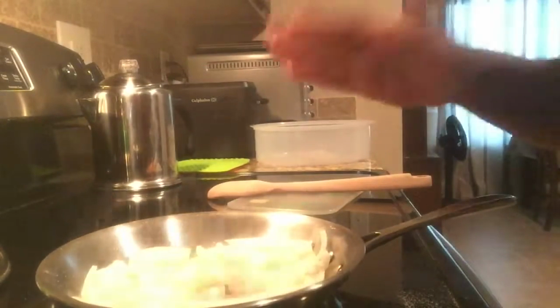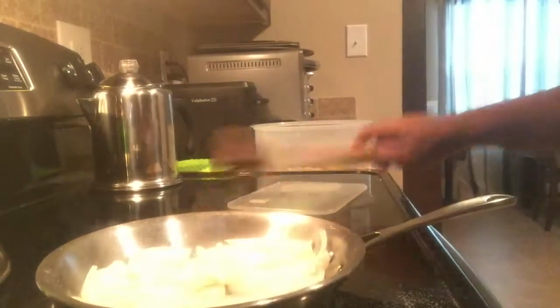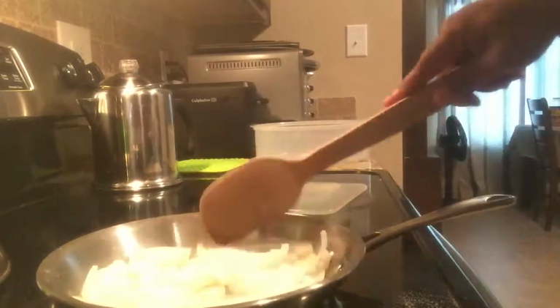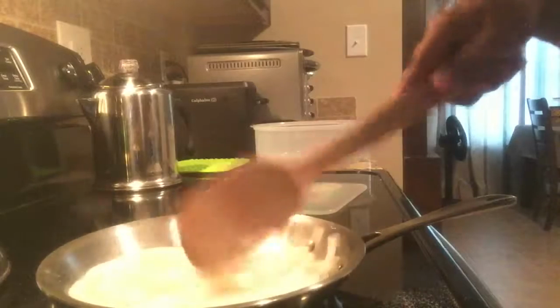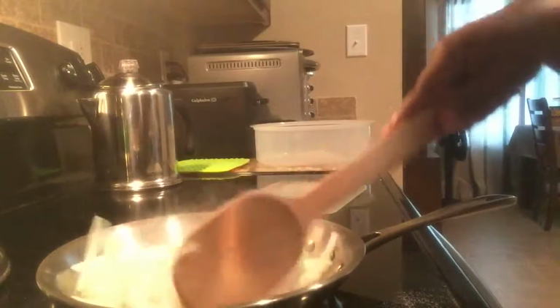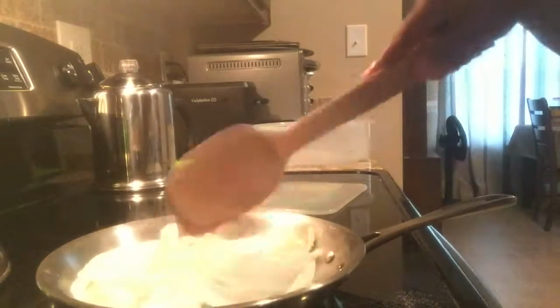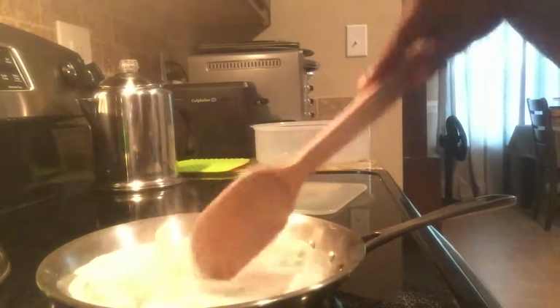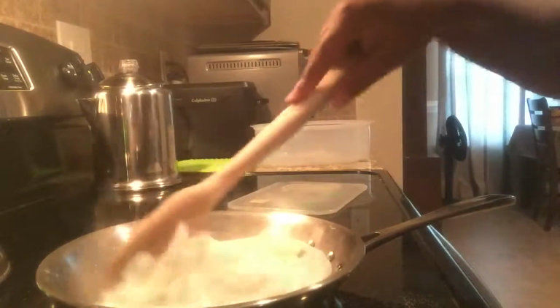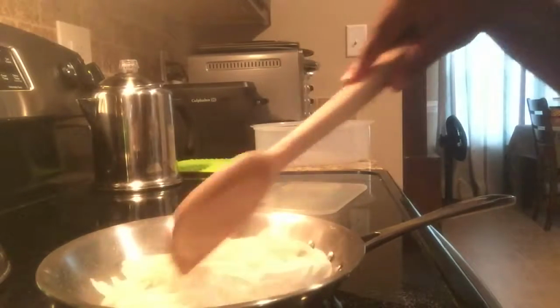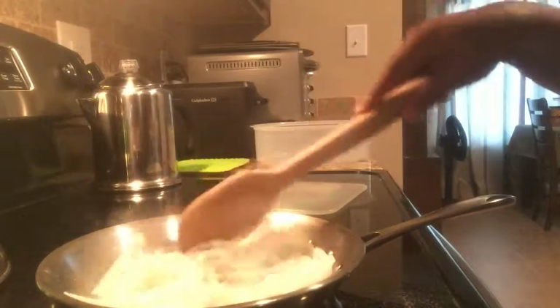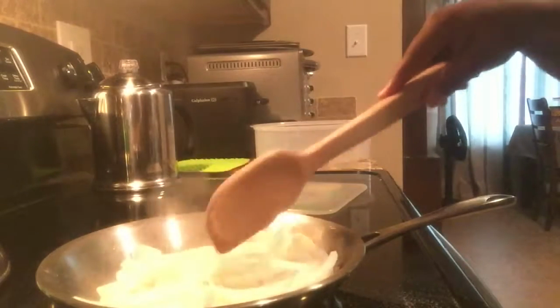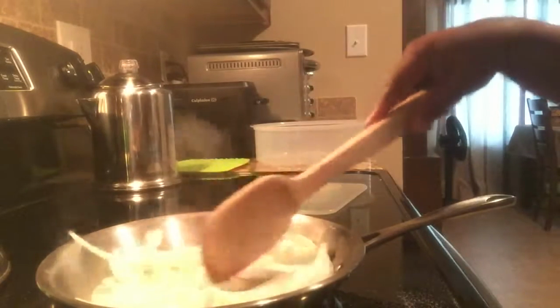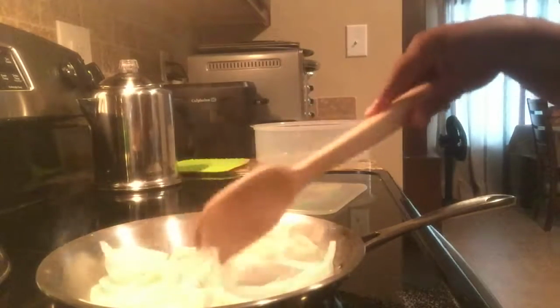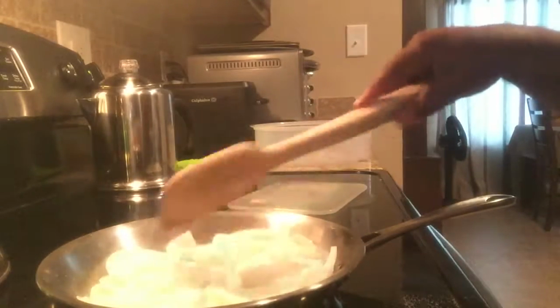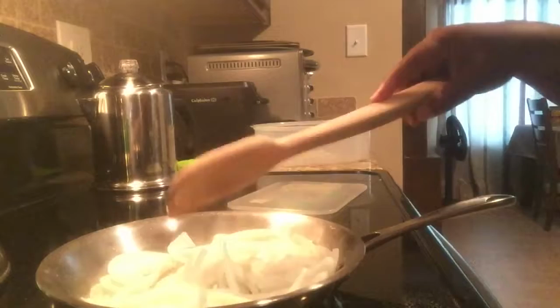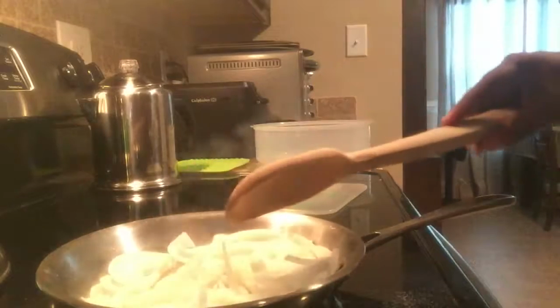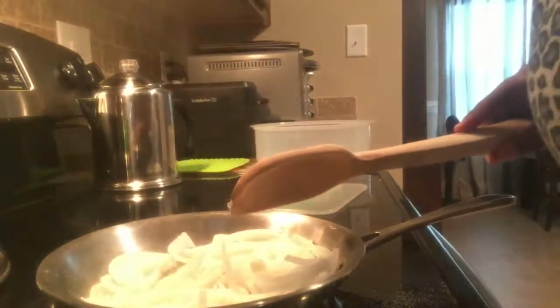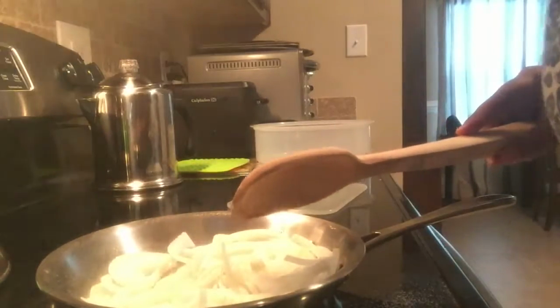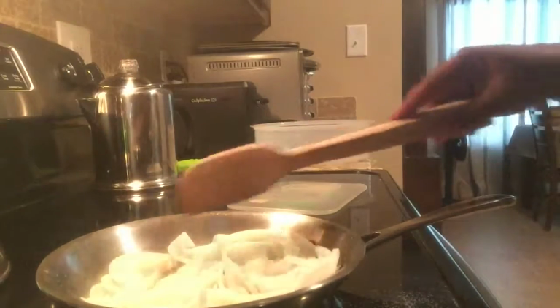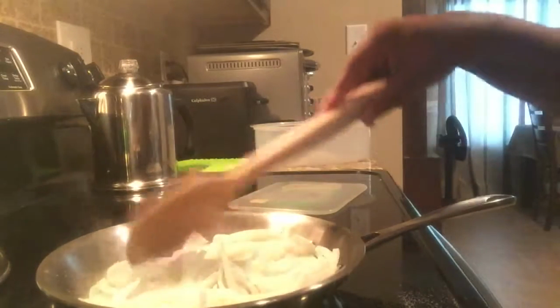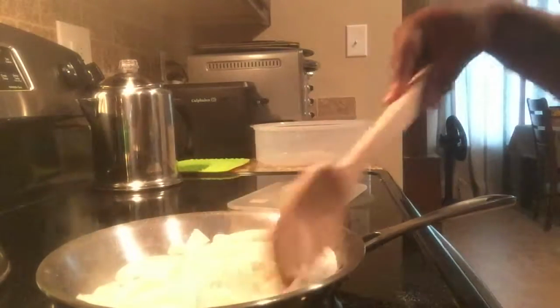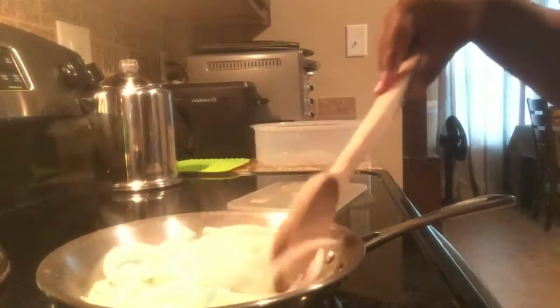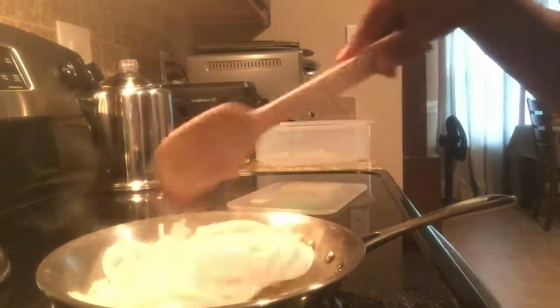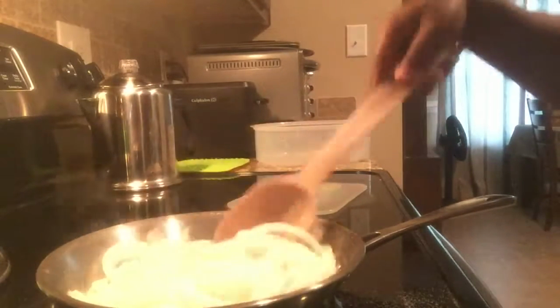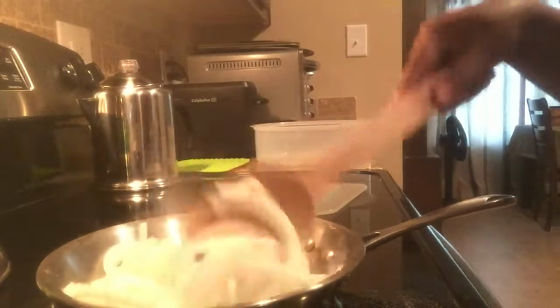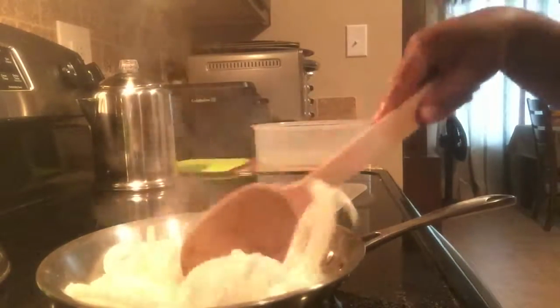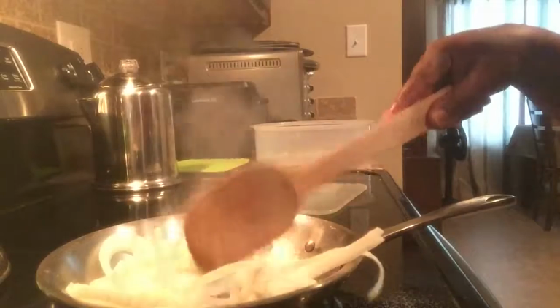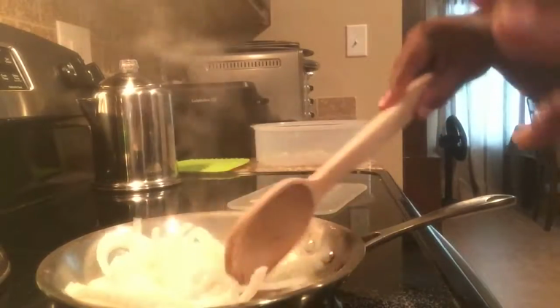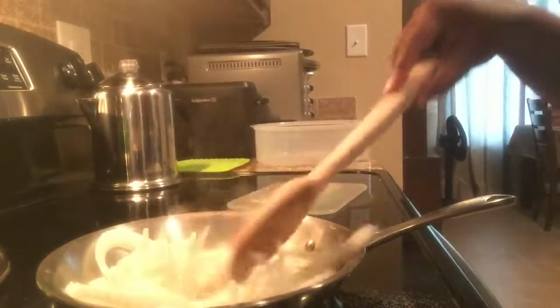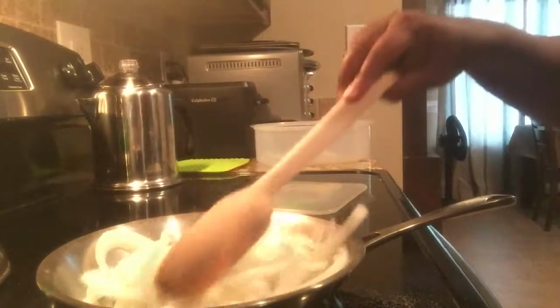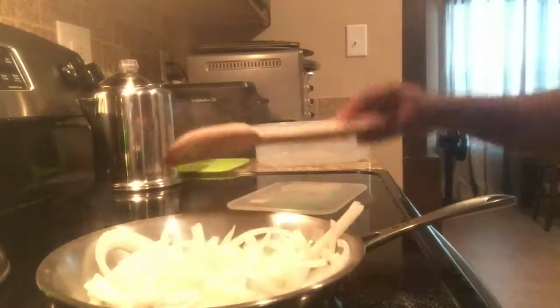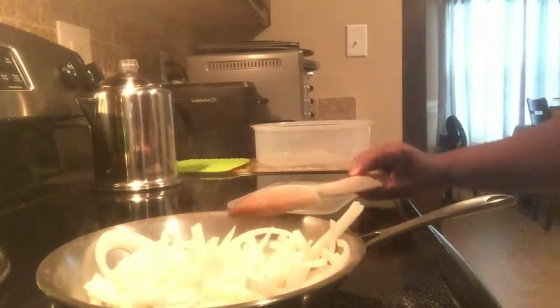Put a little salt. Turn it down a little bit — you want it to go slowly. As it goes through stages, I will come back and show you.